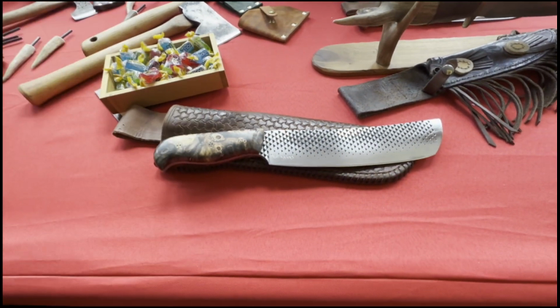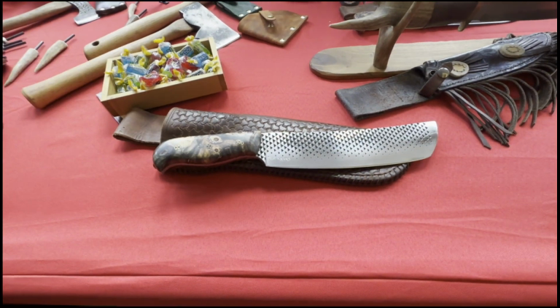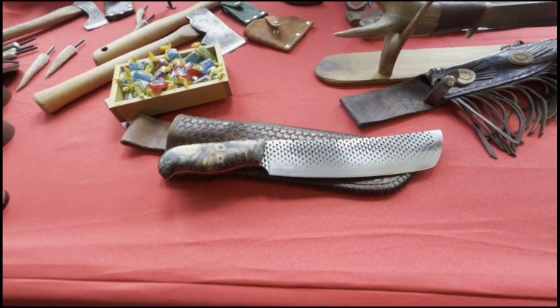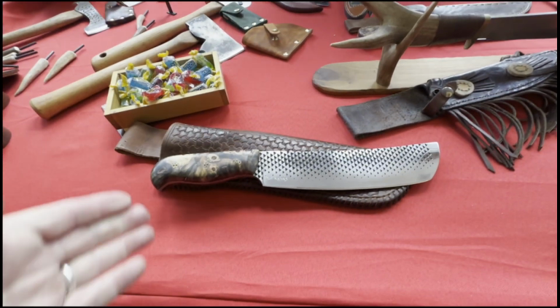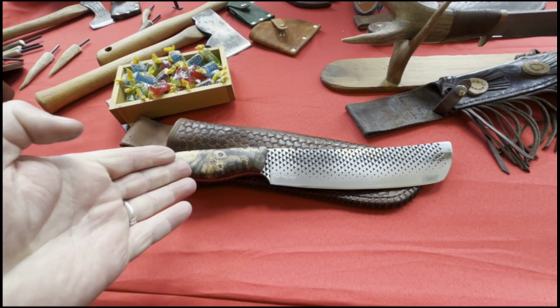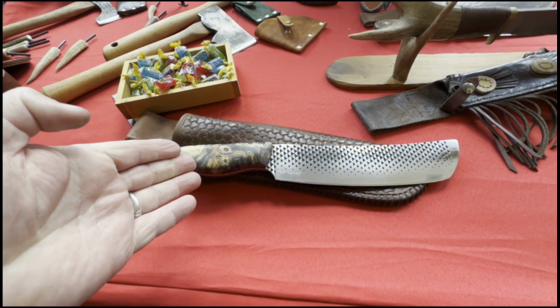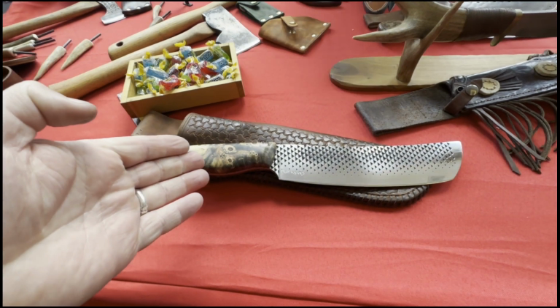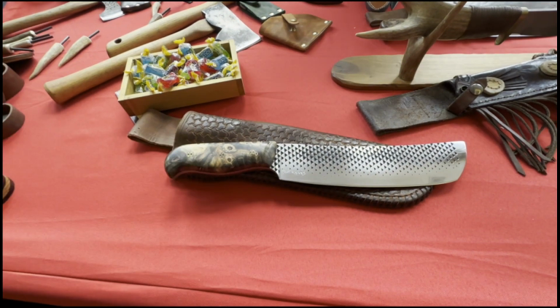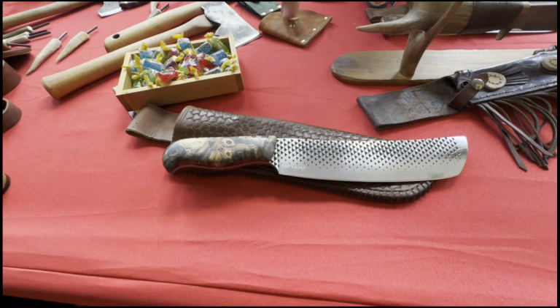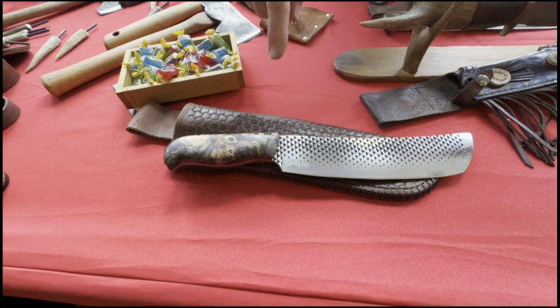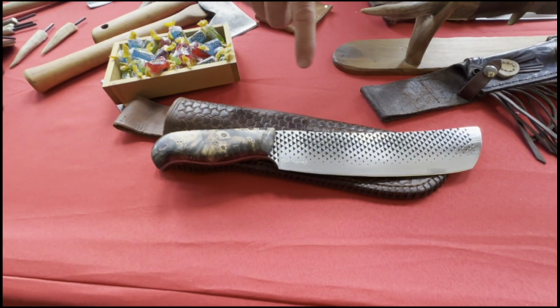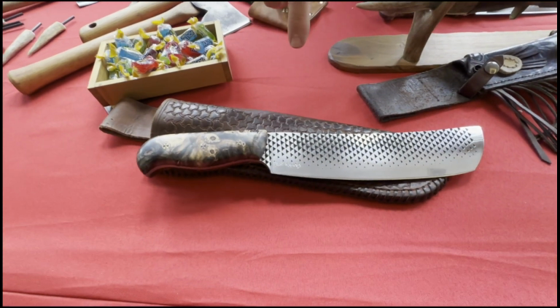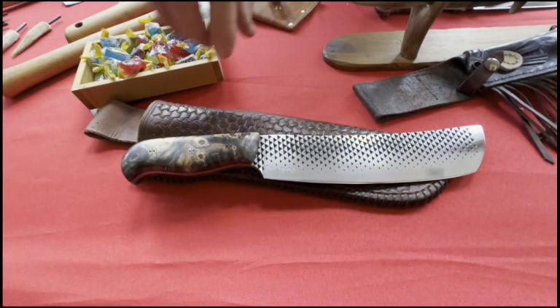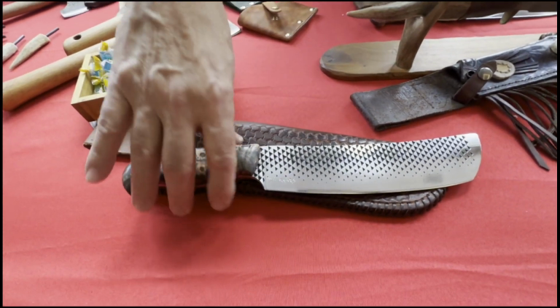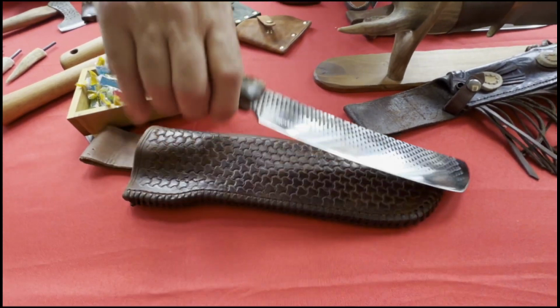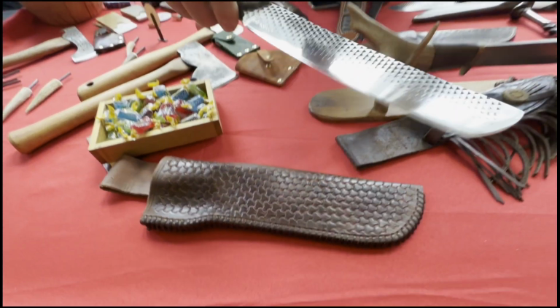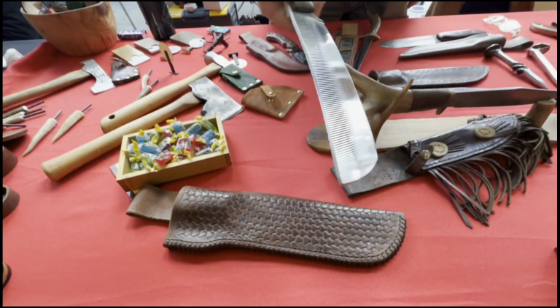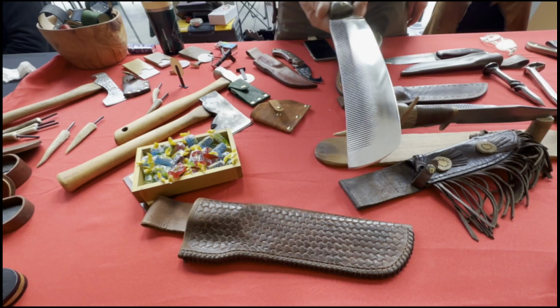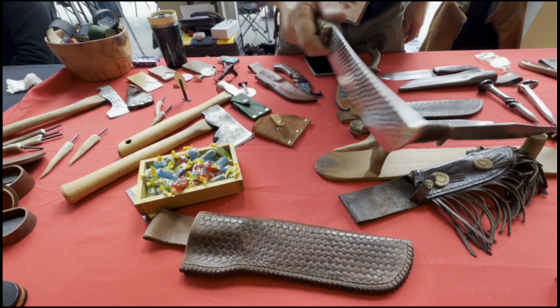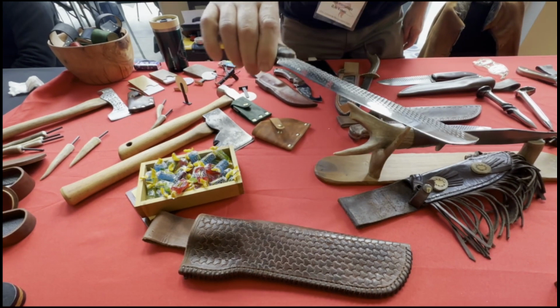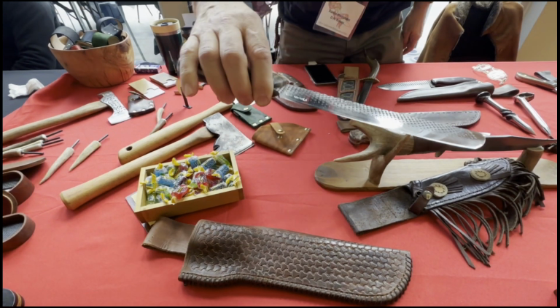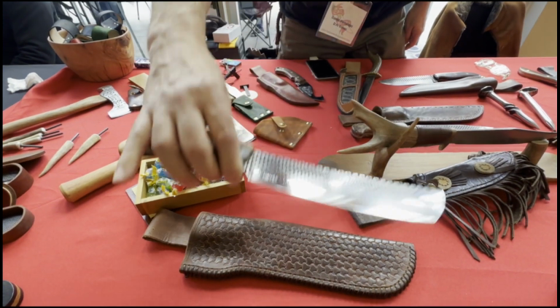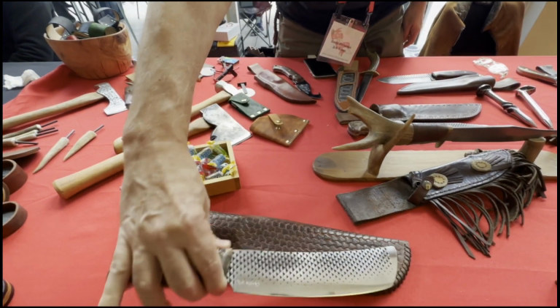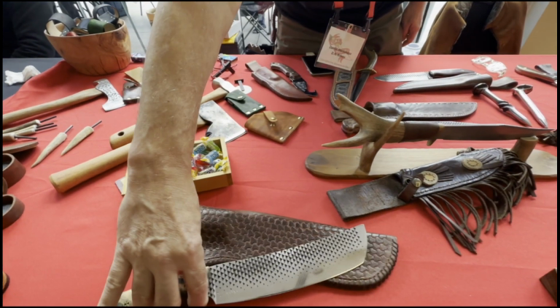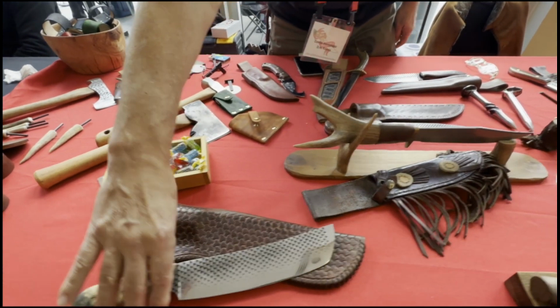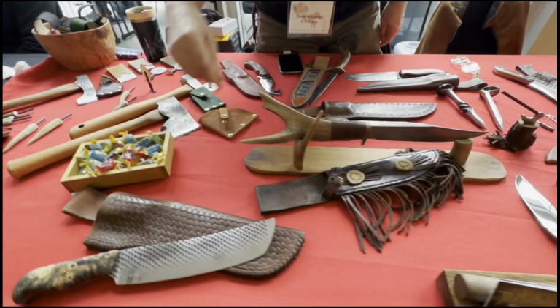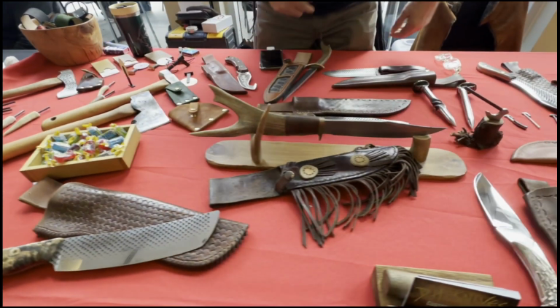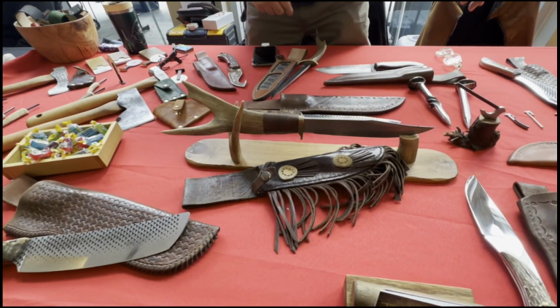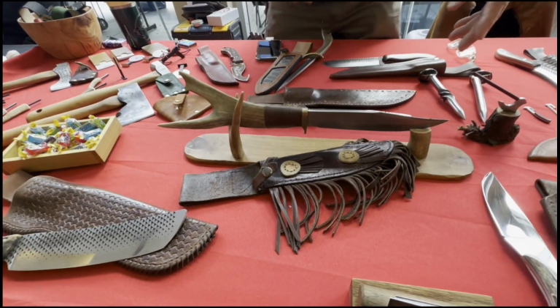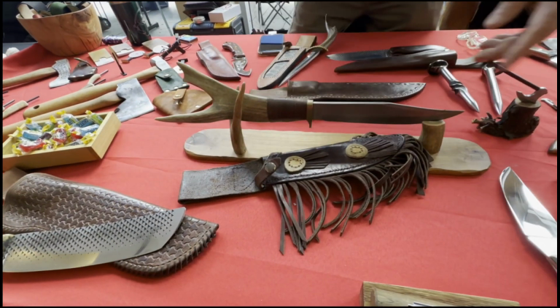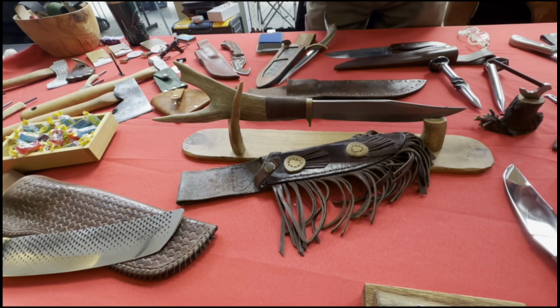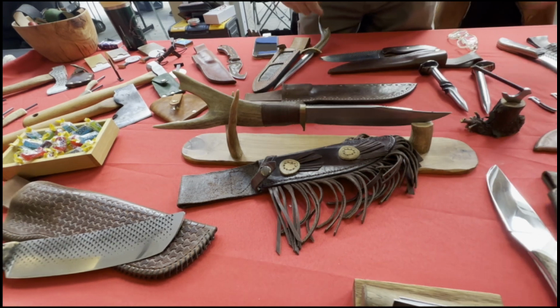So this is a chopper — this would be a nice chopper for your barbecue. This is a get-it-done farrier's rasp. I have mostly fixed blade hunters.